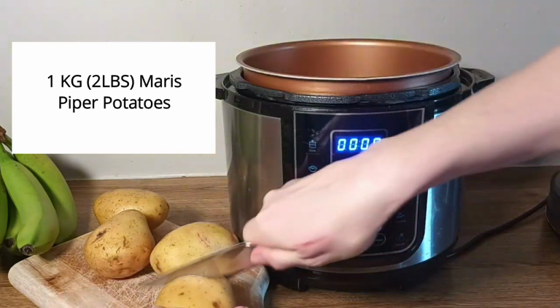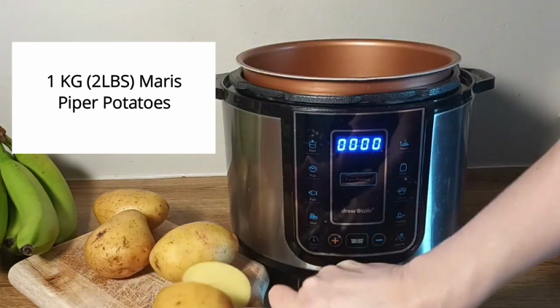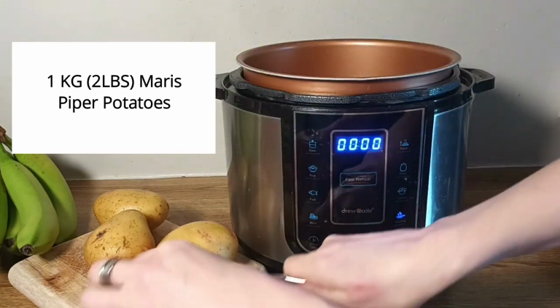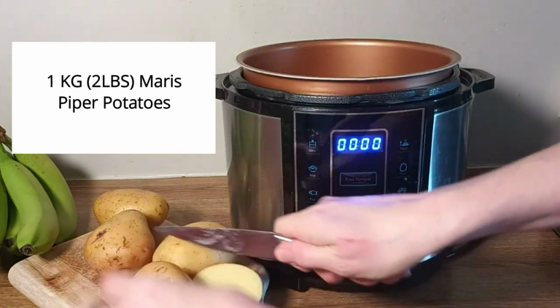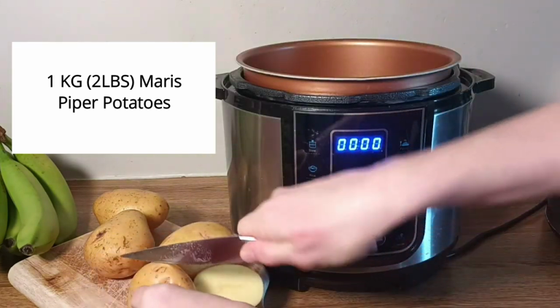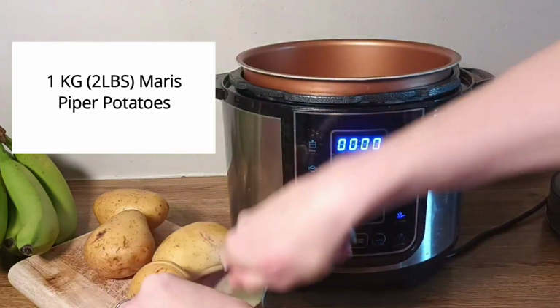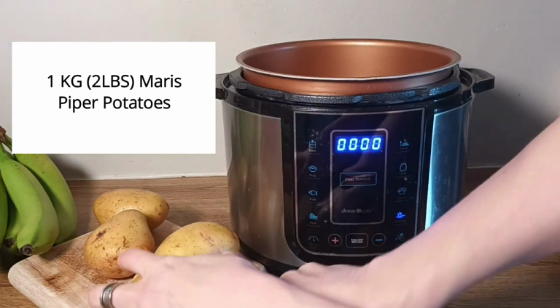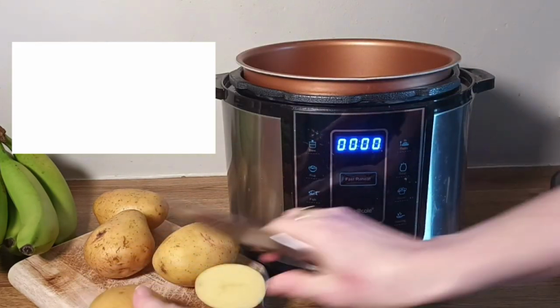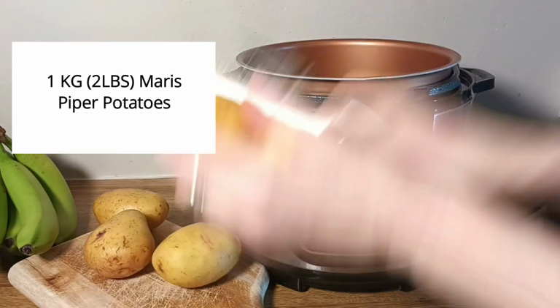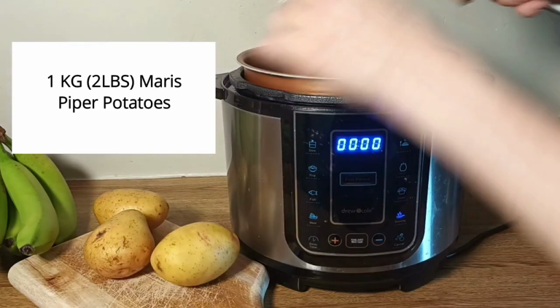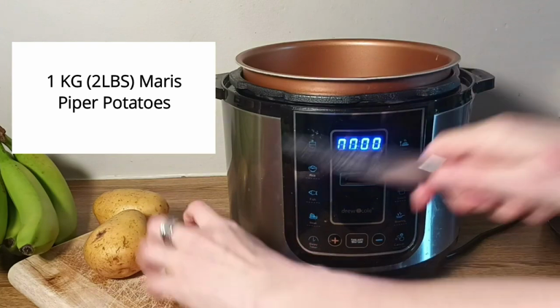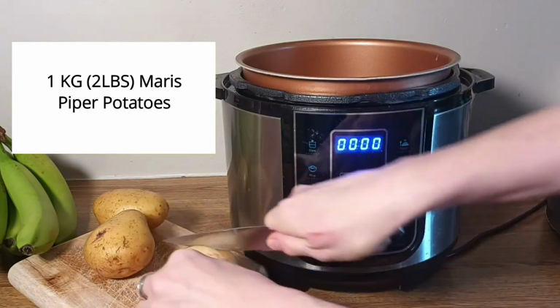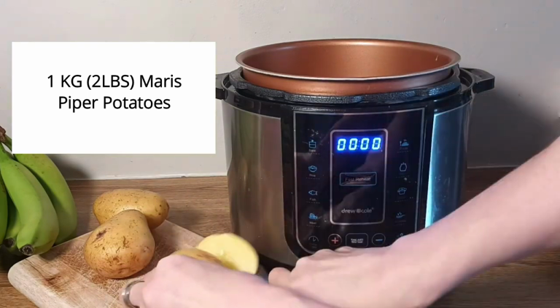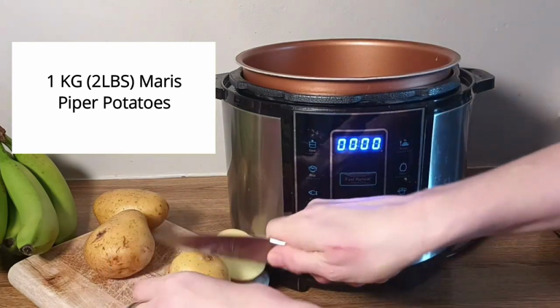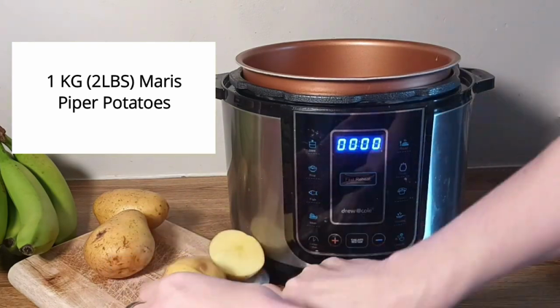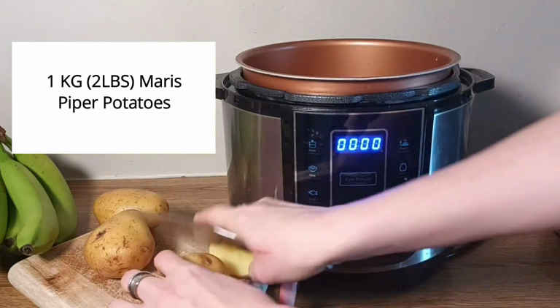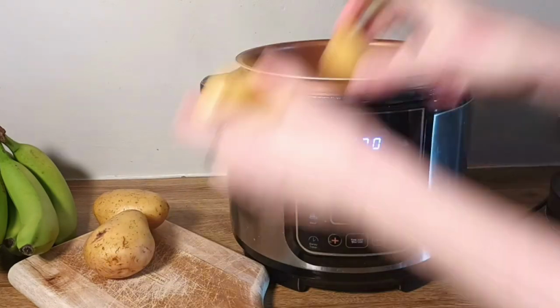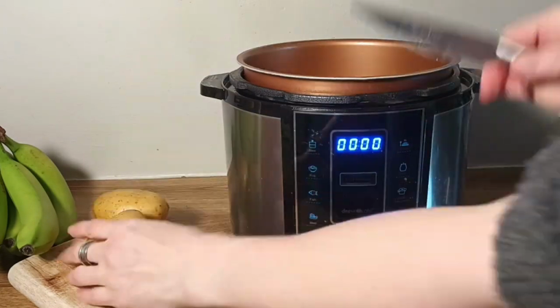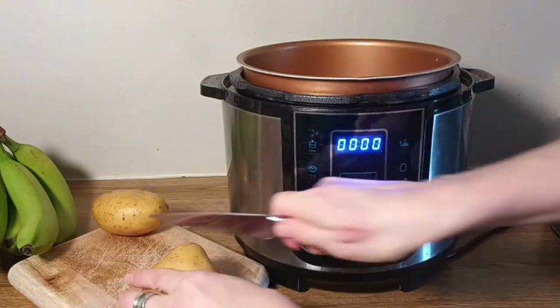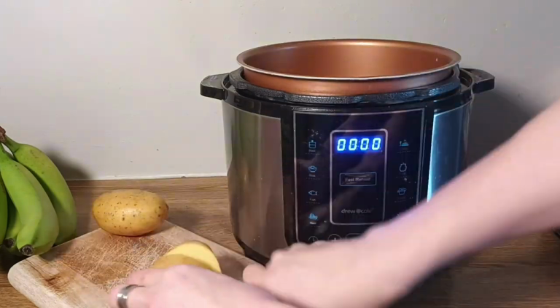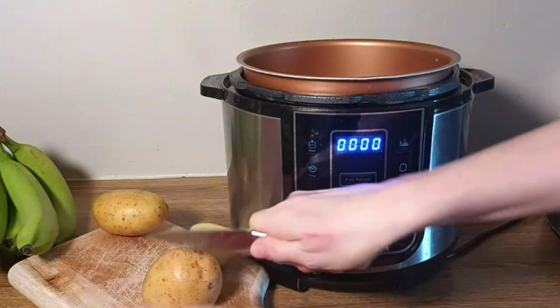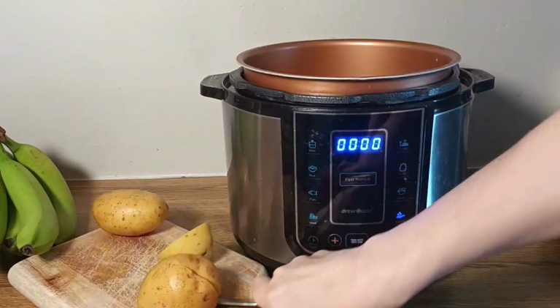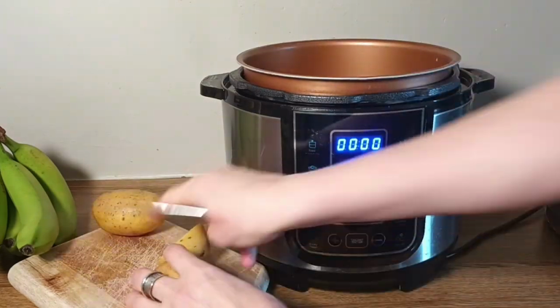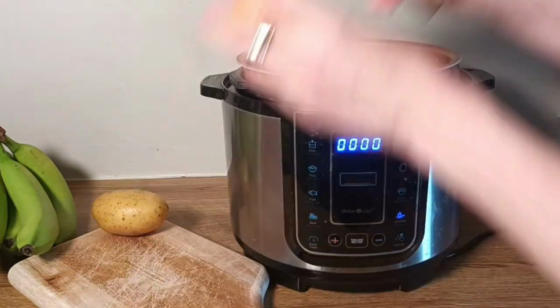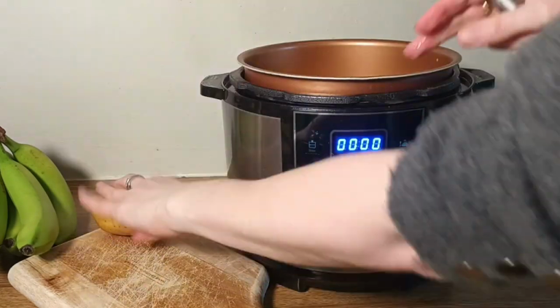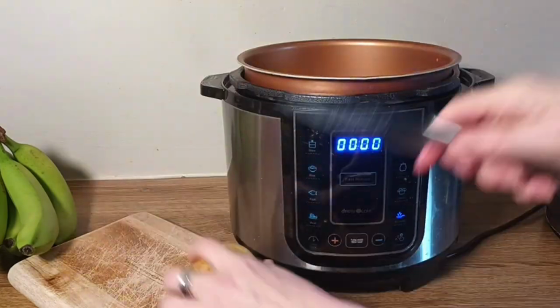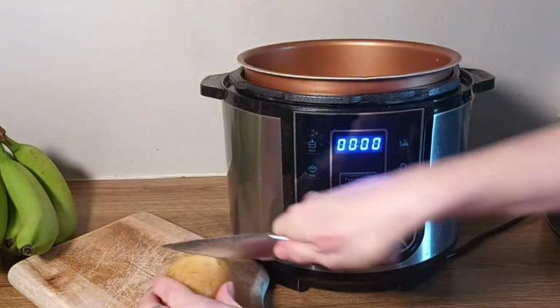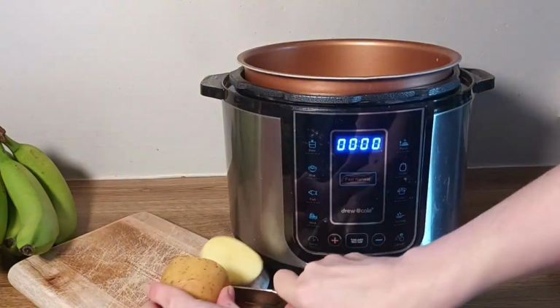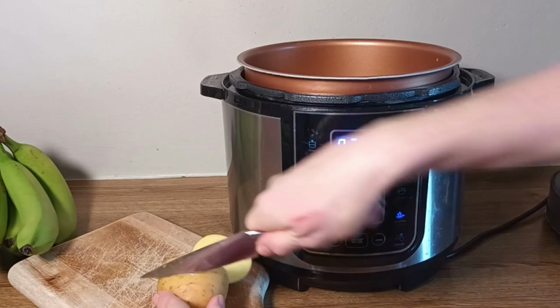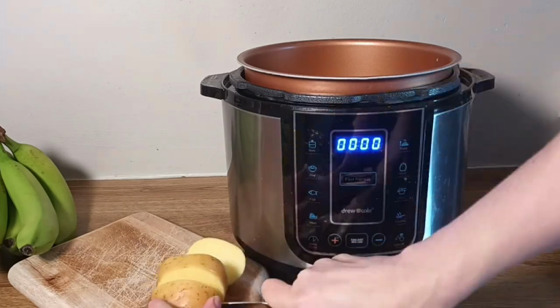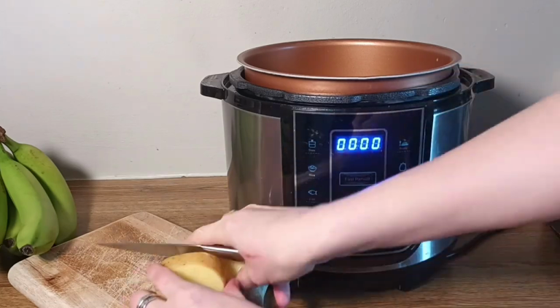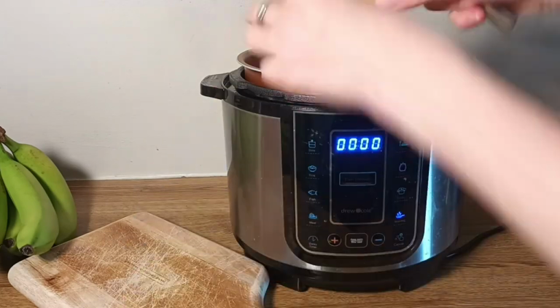I've taken one kilogram of Maris Piper potatoes. I've washed them, given them a scrub, and then I've chopped them into thirds. They go straight into the pressure cooker.